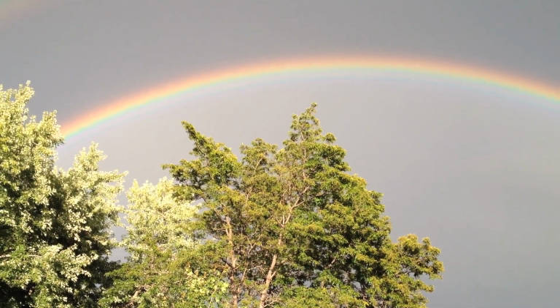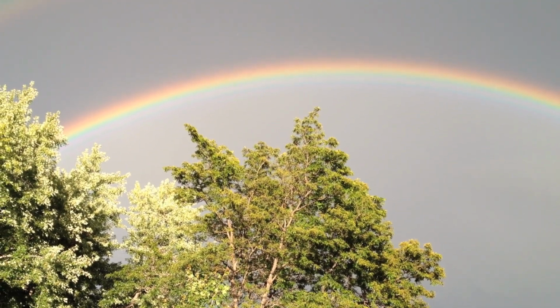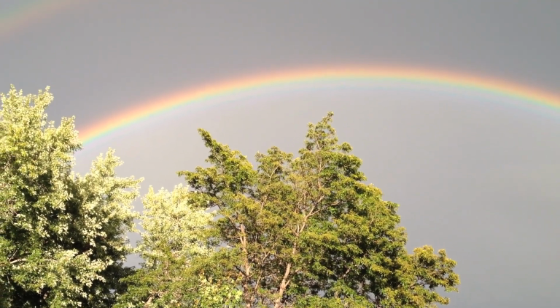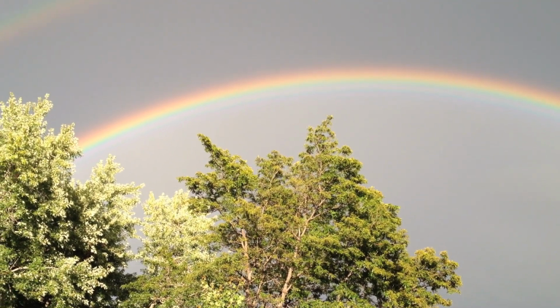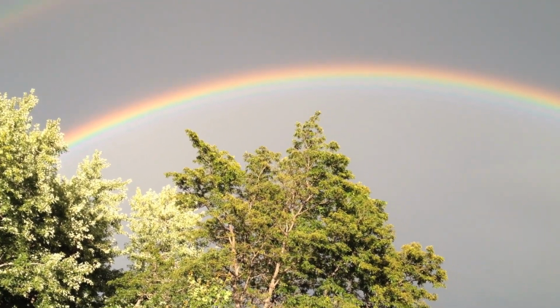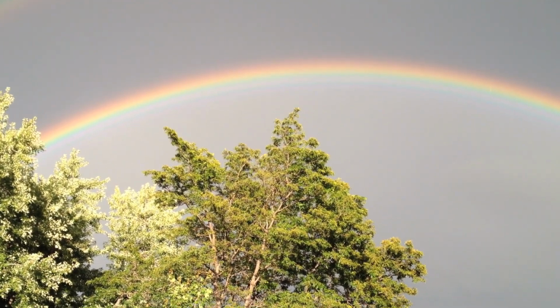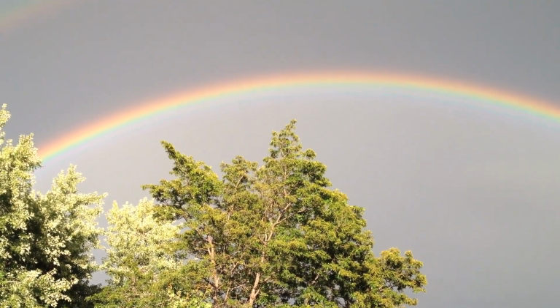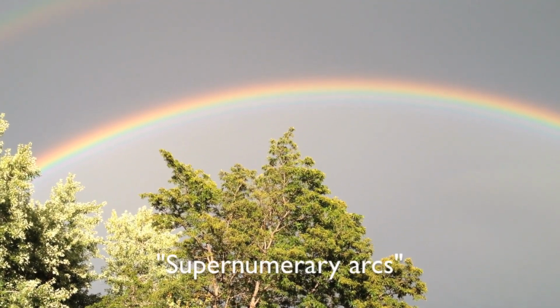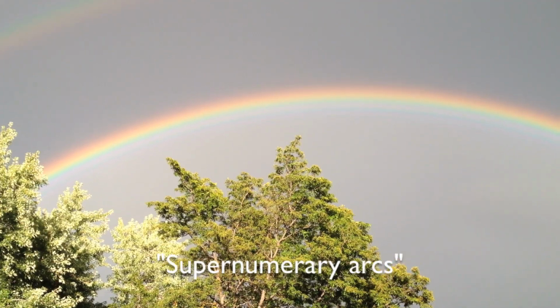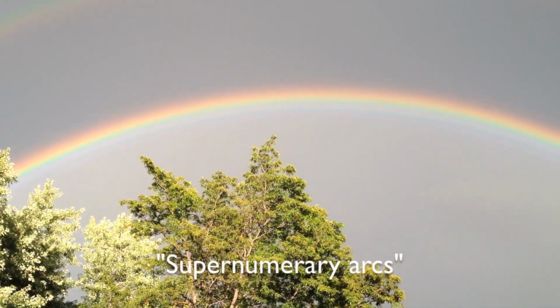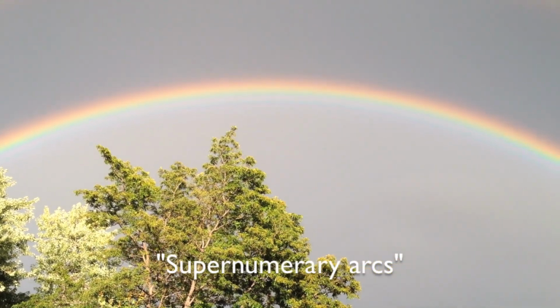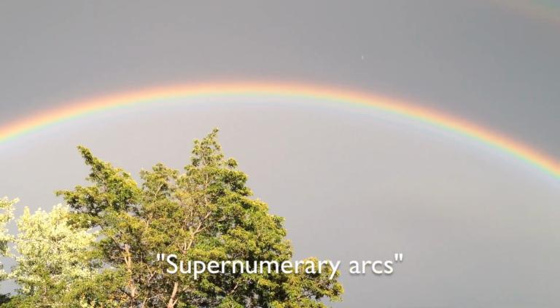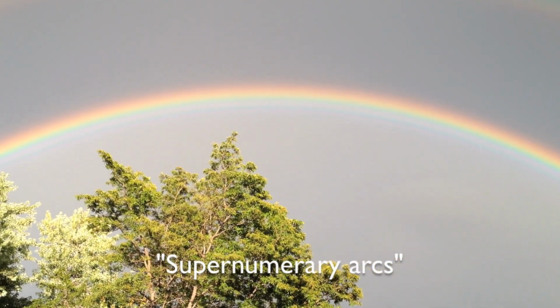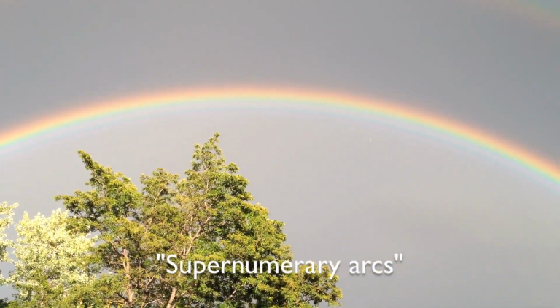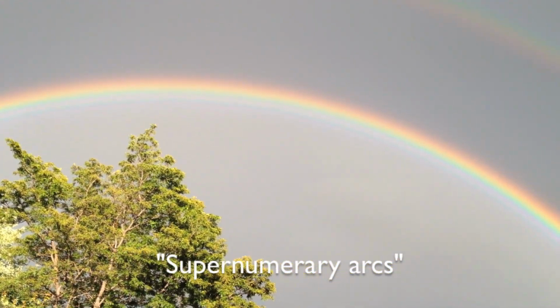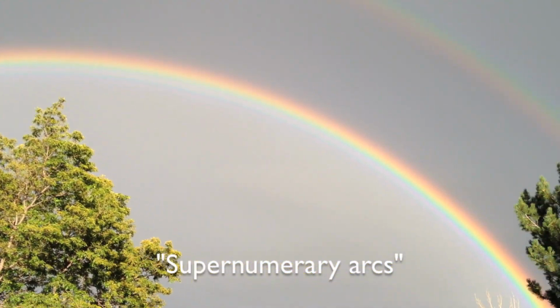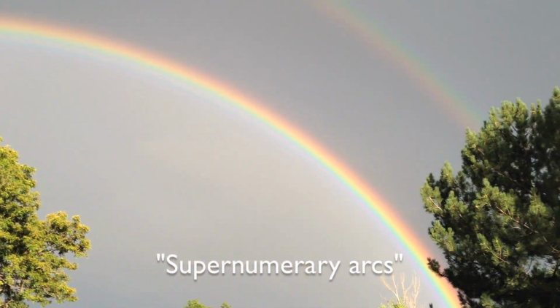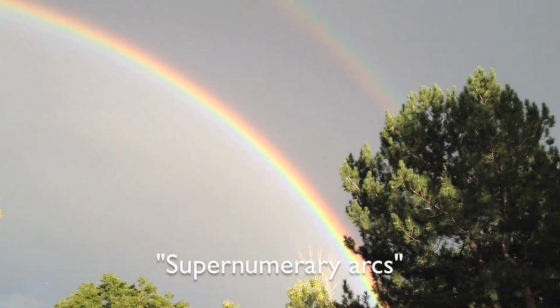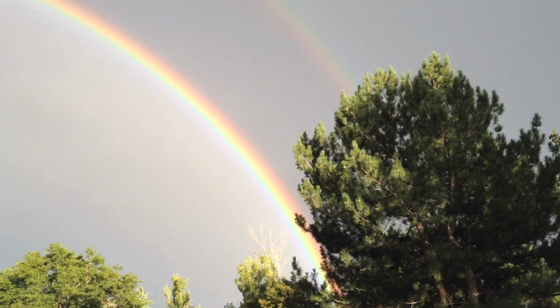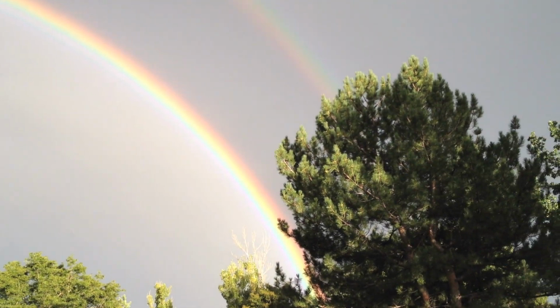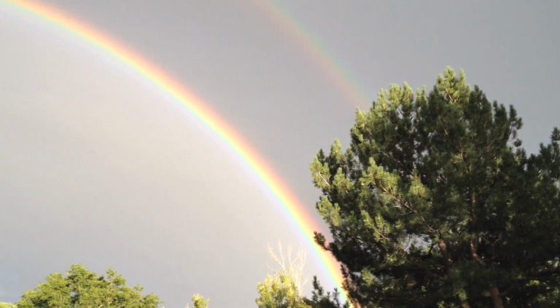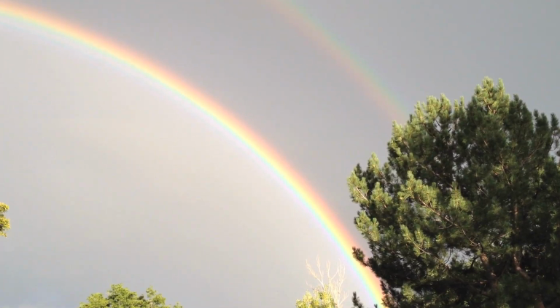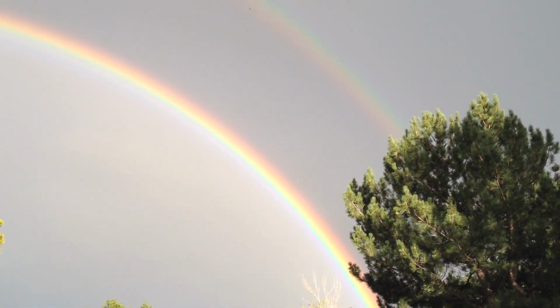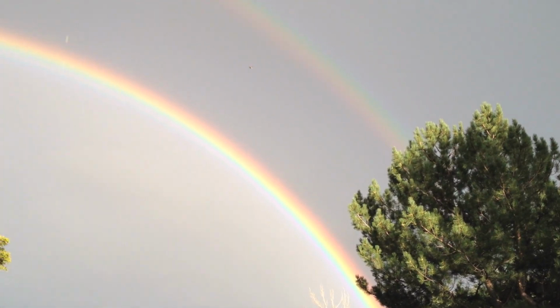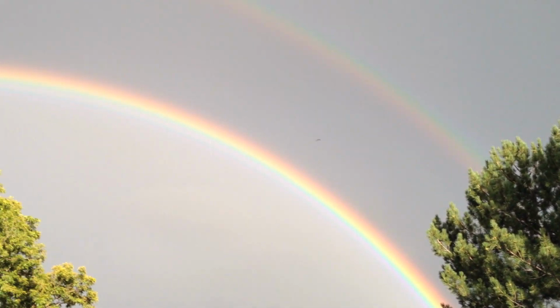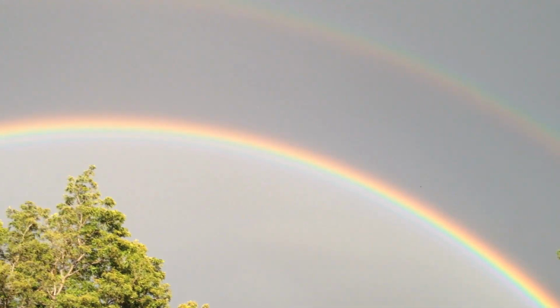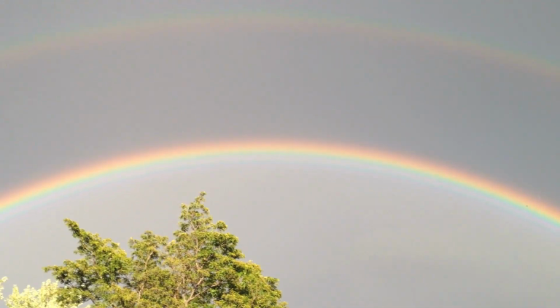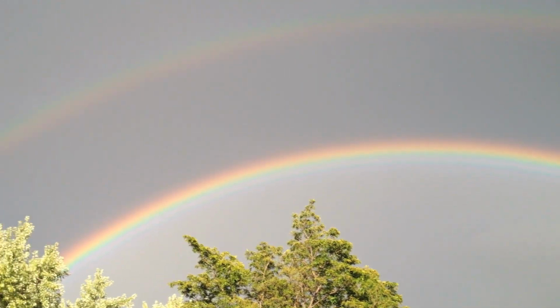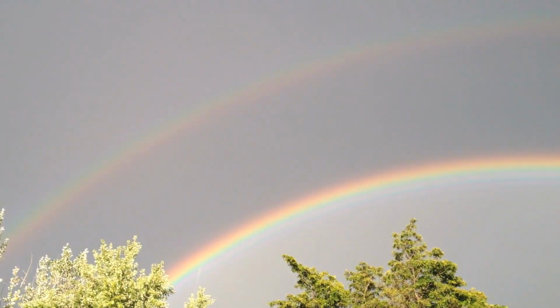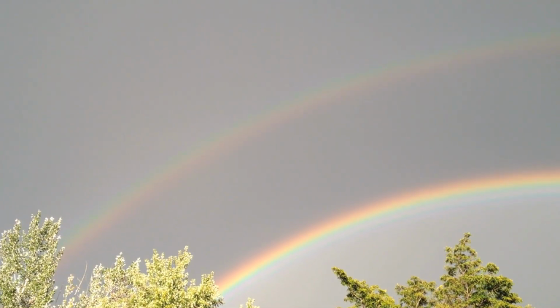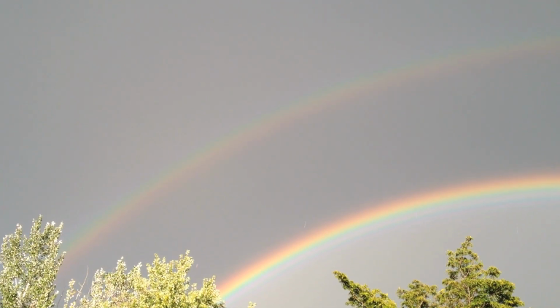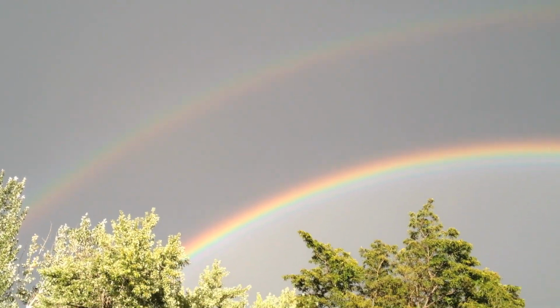...blue-purple to red. And you can see supernumerary arcs in there — those are the teal and violet arcs. Then there's a dark band in between the two, and then the secondary rainbow.